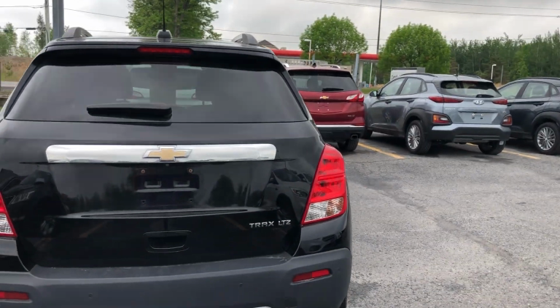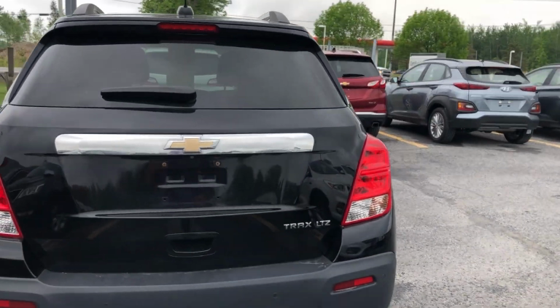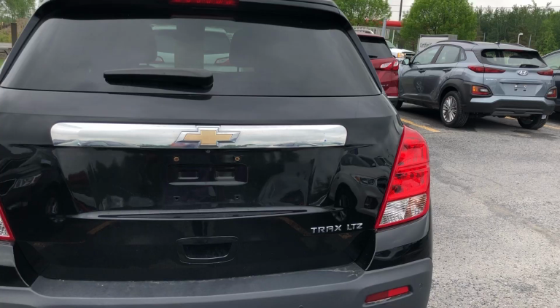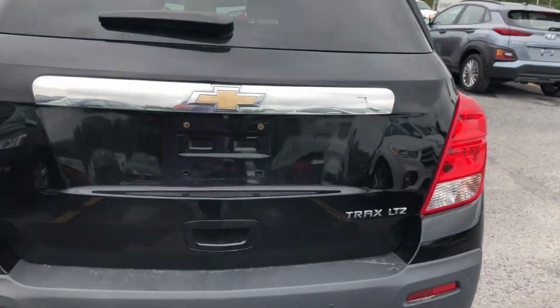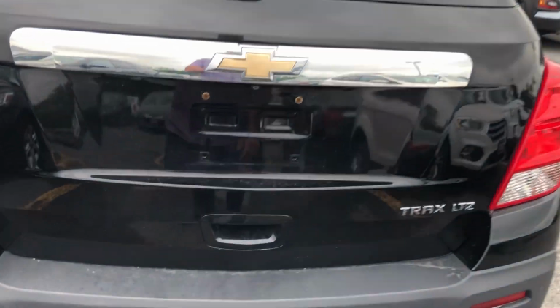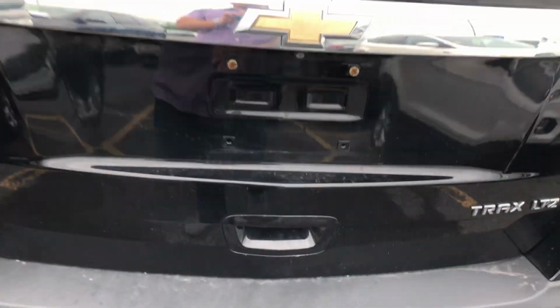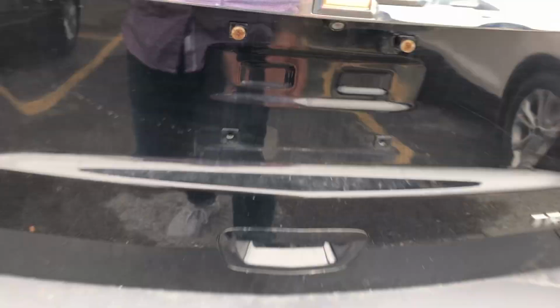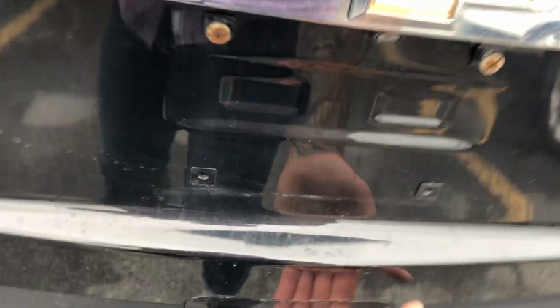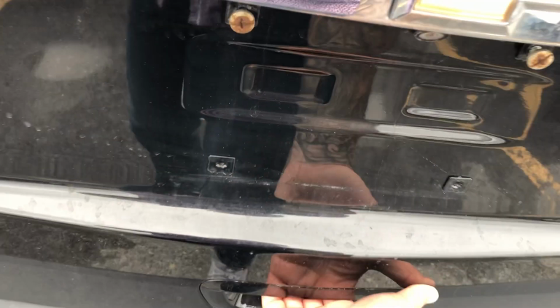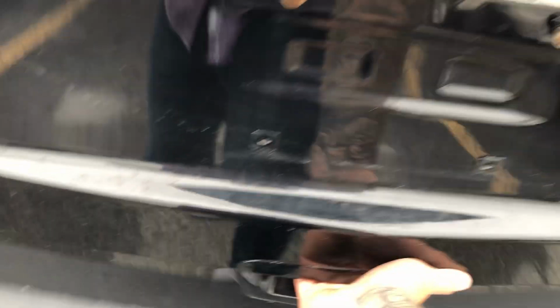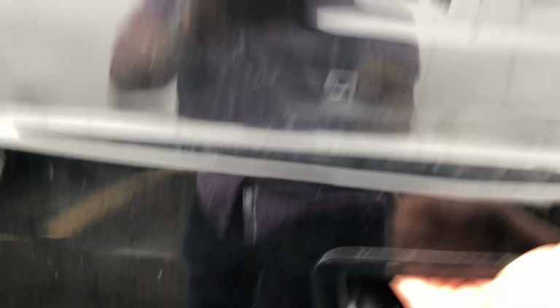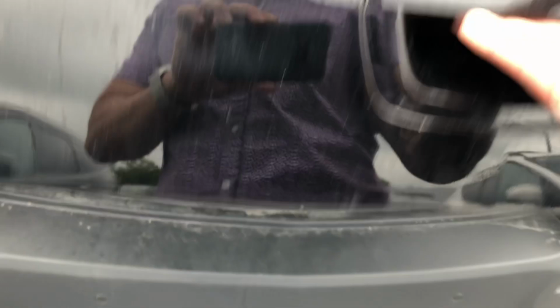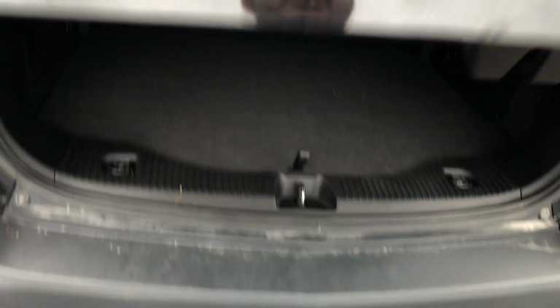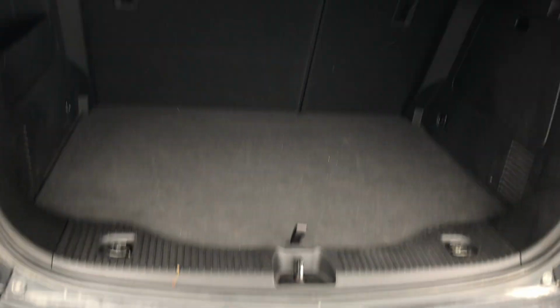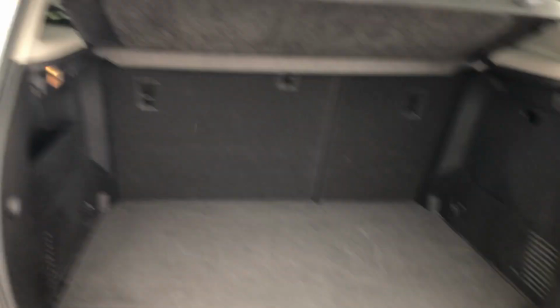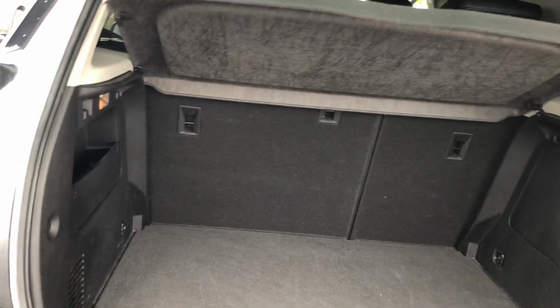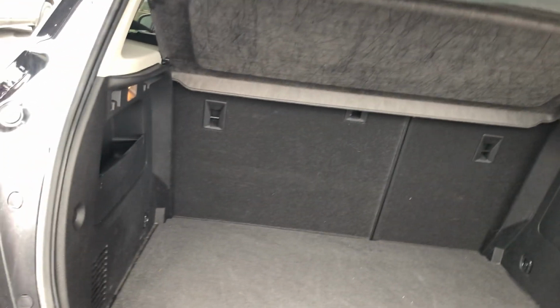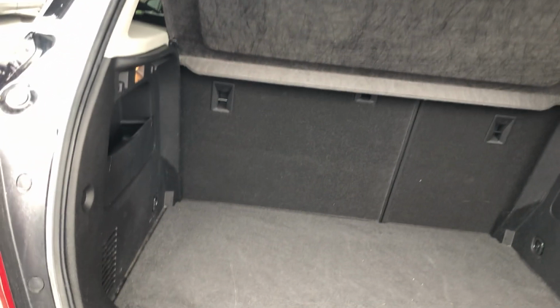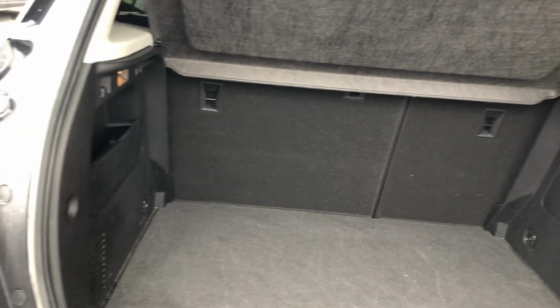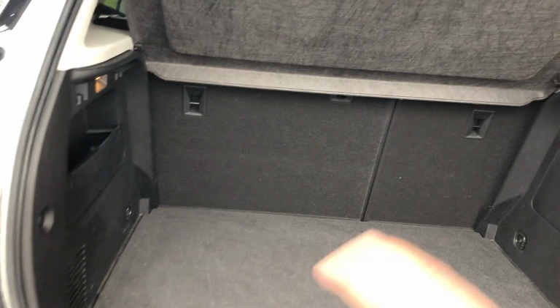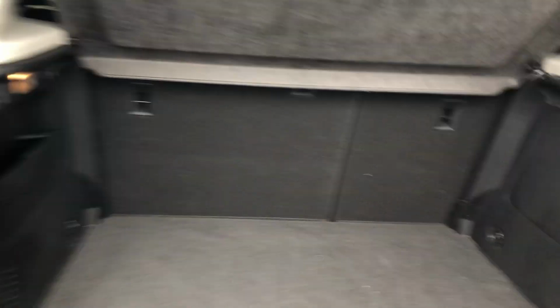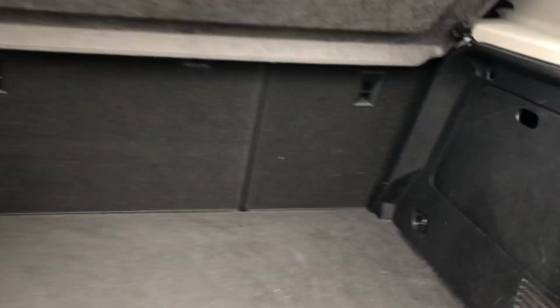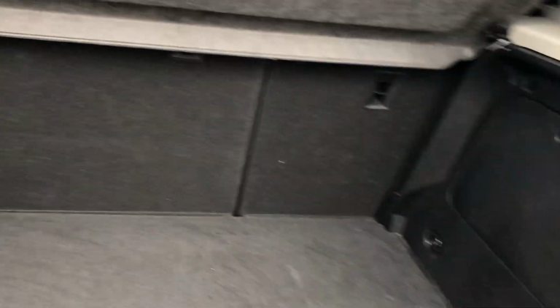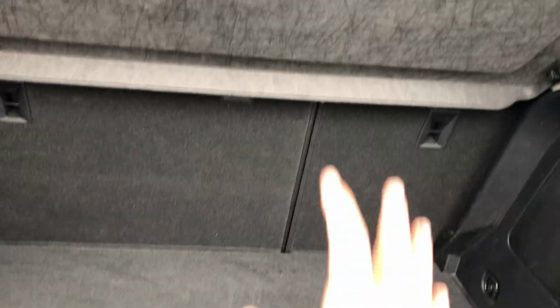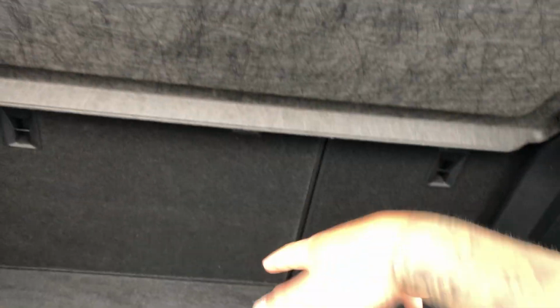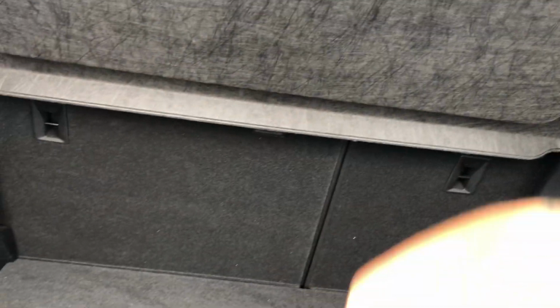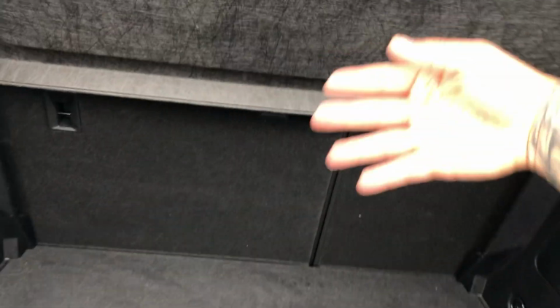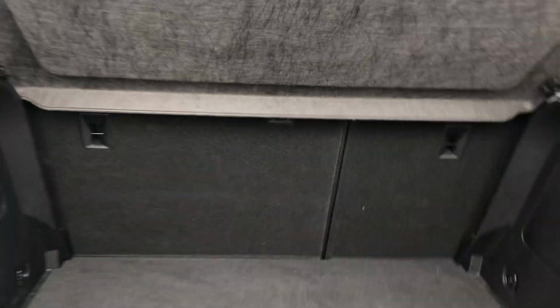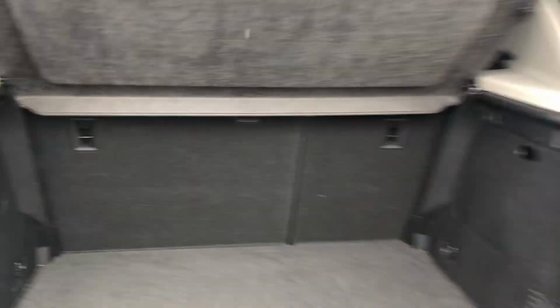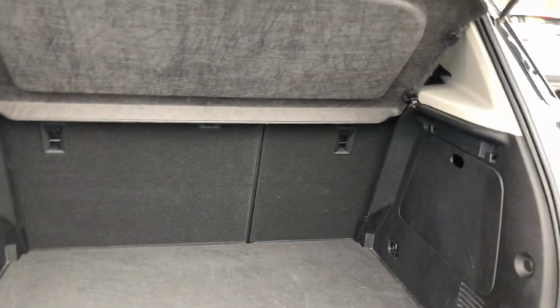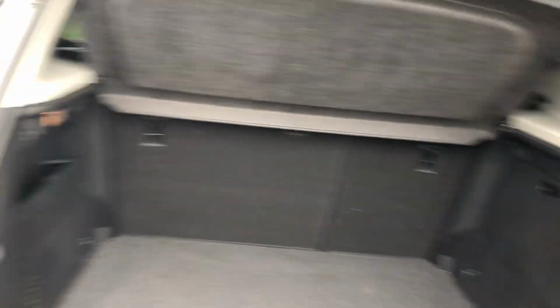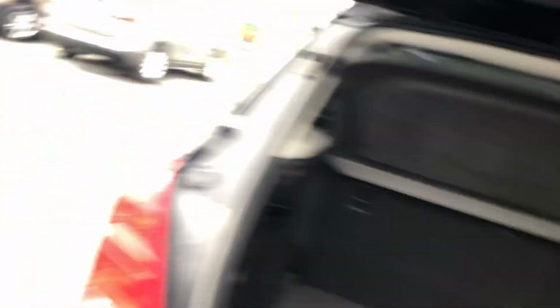Let me show you some of the trunk space here. There's tons of storage, and you can also put those seats down to extend that storage.